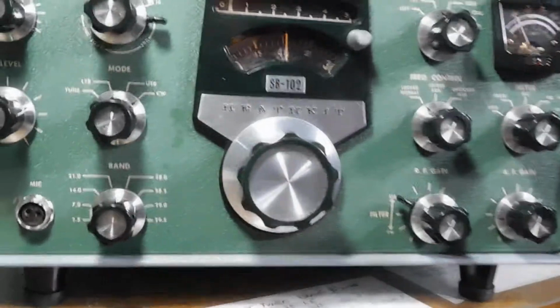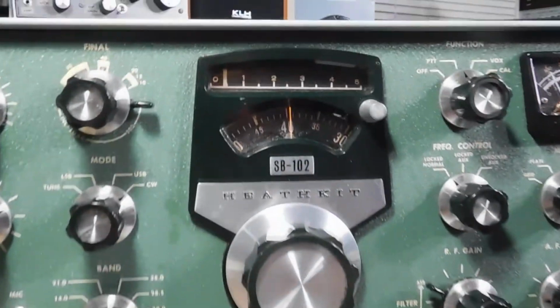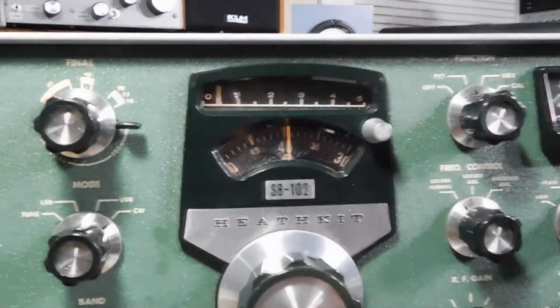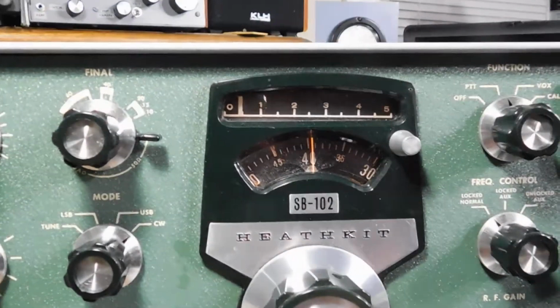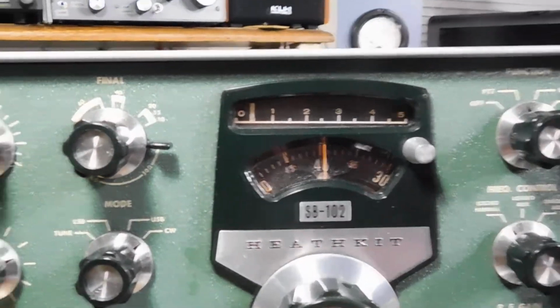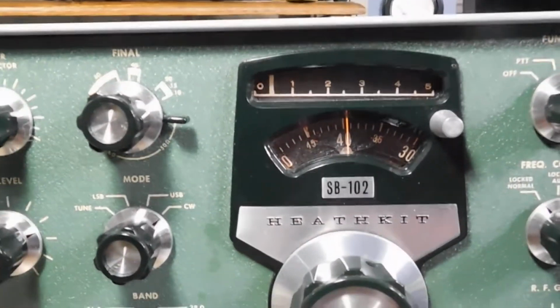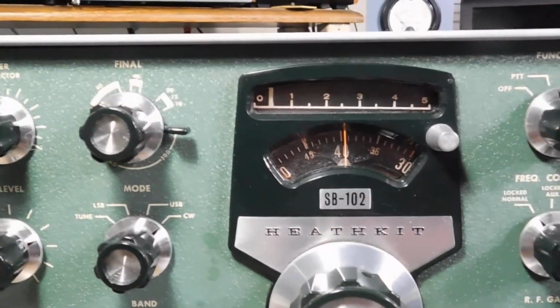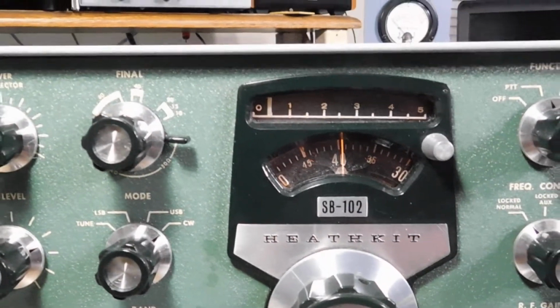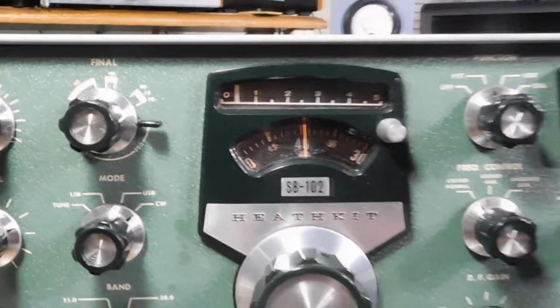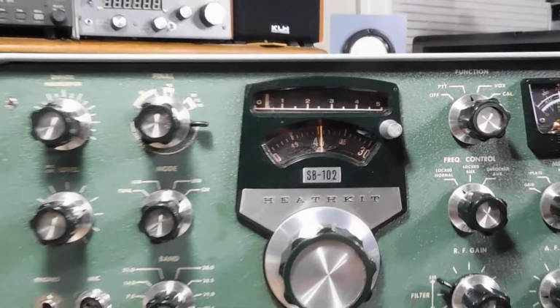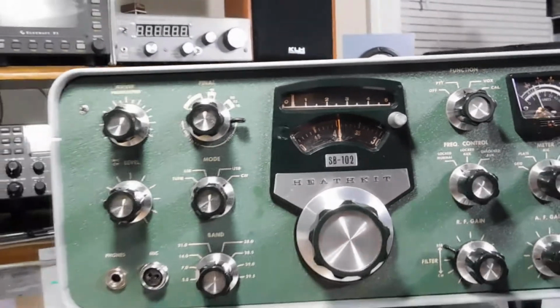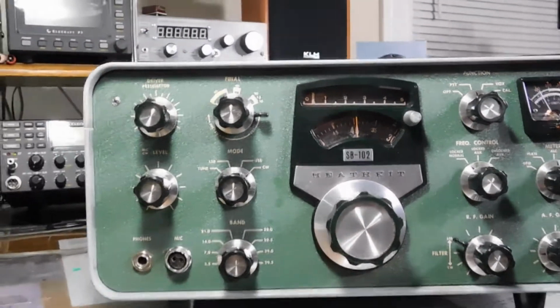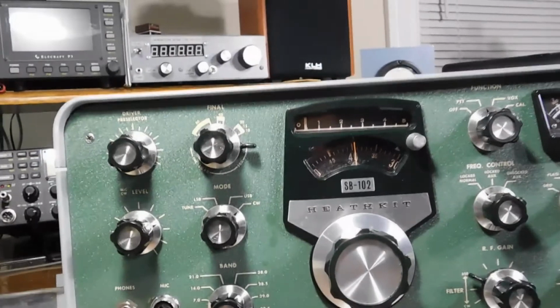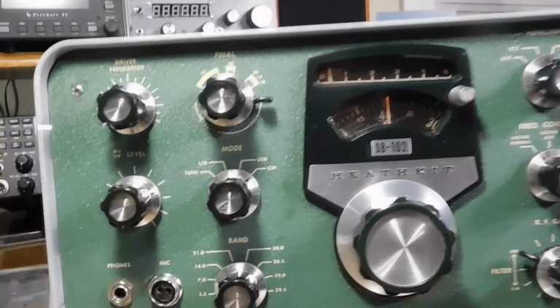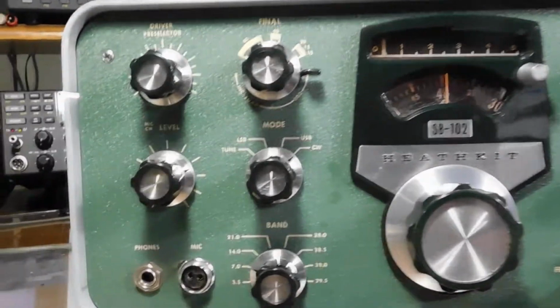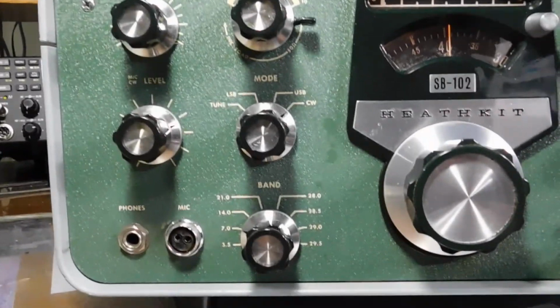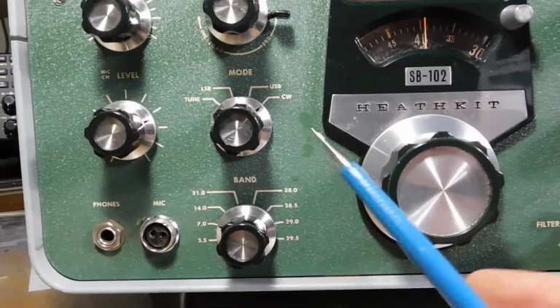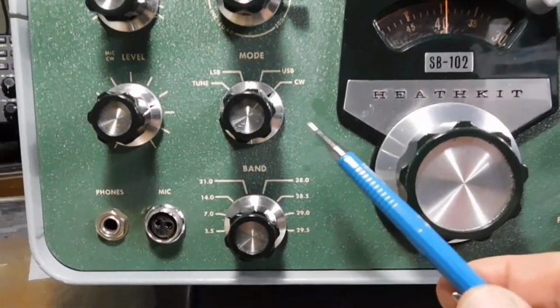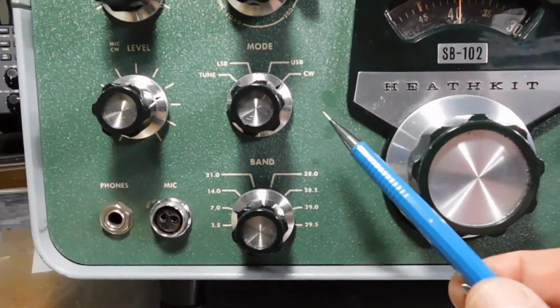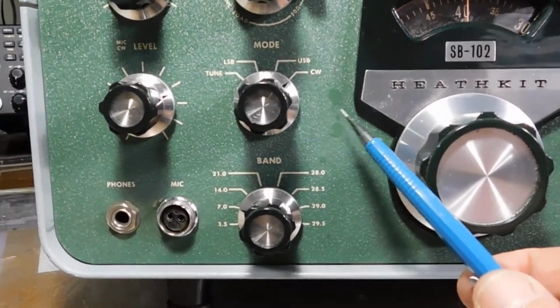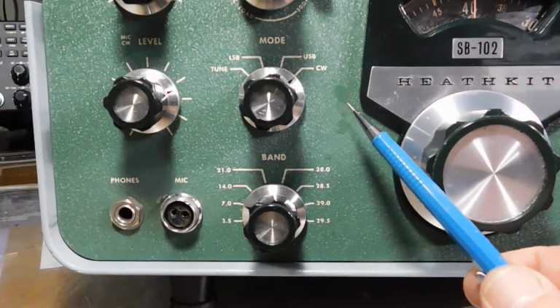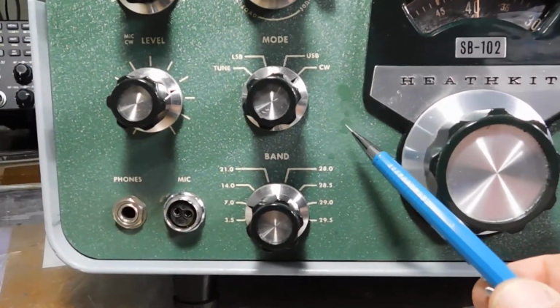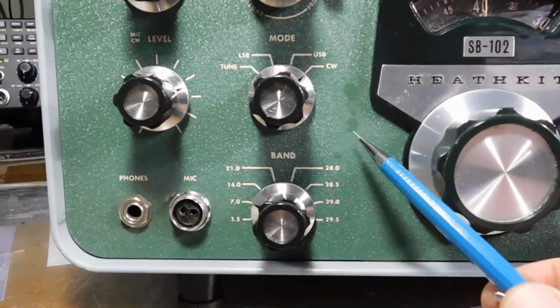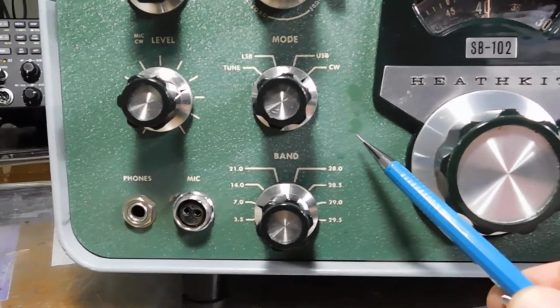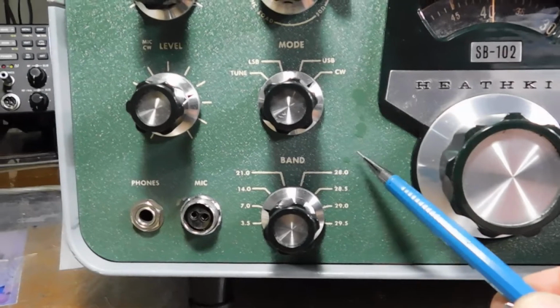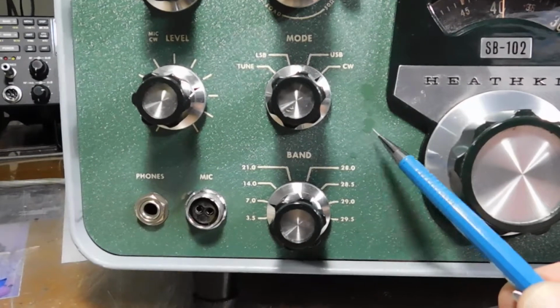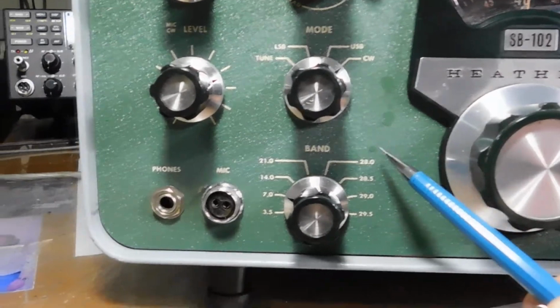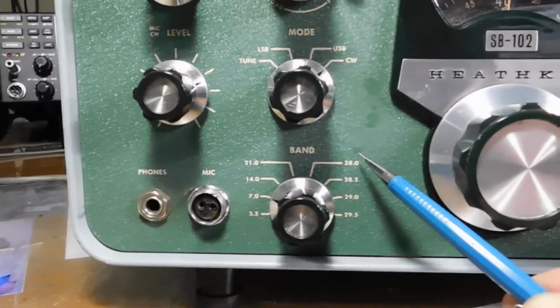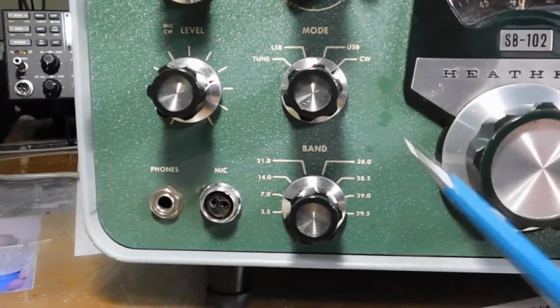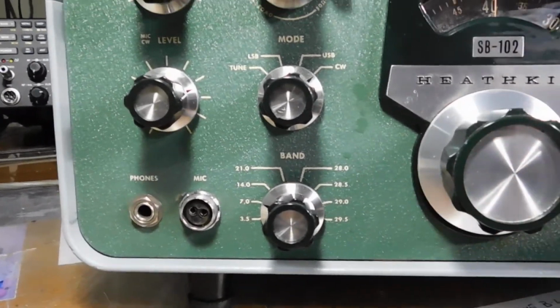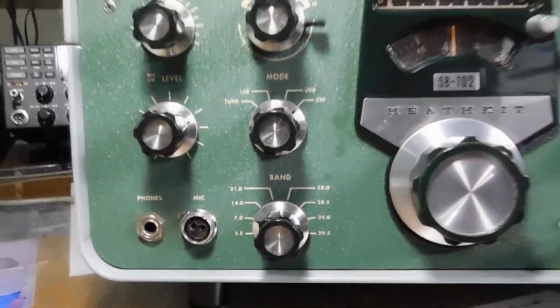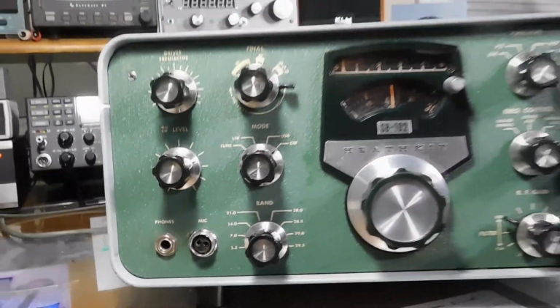The dial has cracked and been glued together, so it's a little rough in a couple spots, like up around 40. I don't know if you can see that or not. But somebody applied some really good touch-up paint to a couple spots on the front panel — that's a pretty close match. You've got to look real hard to see those.